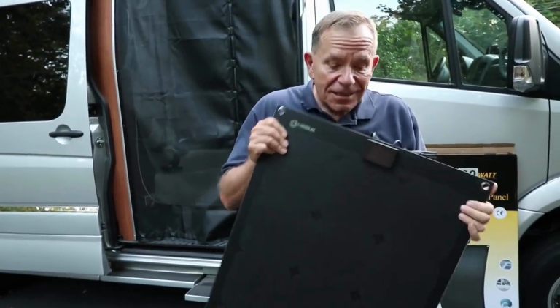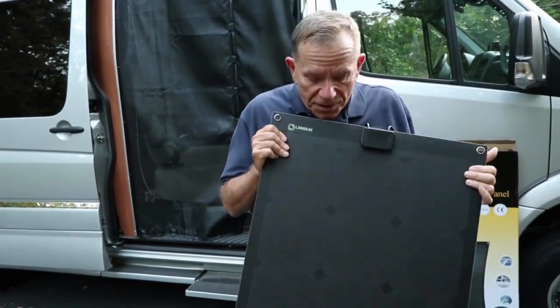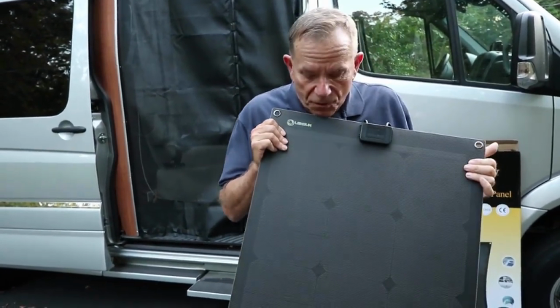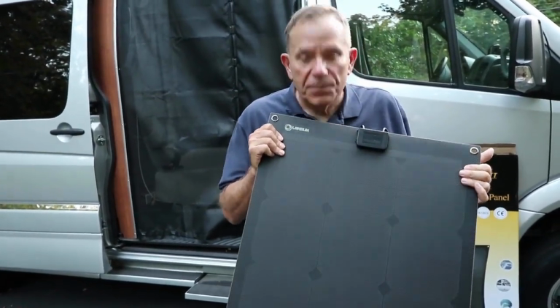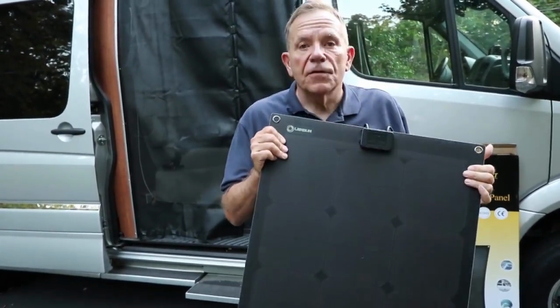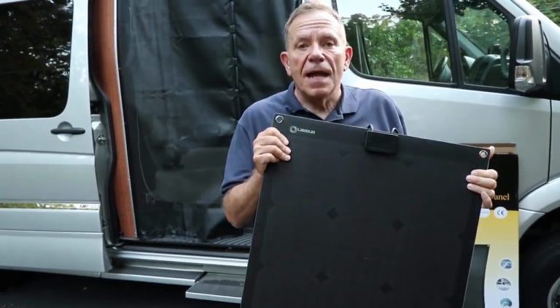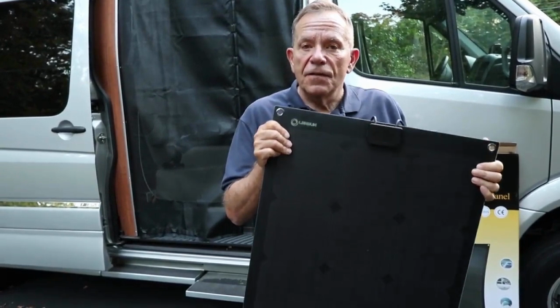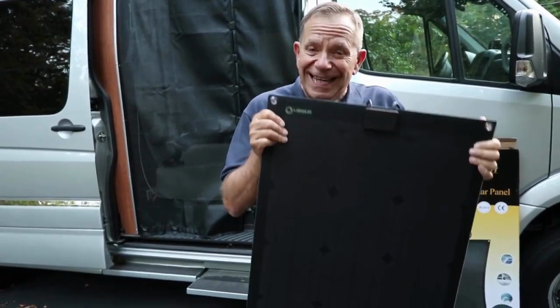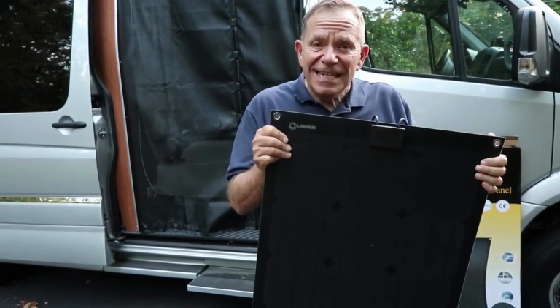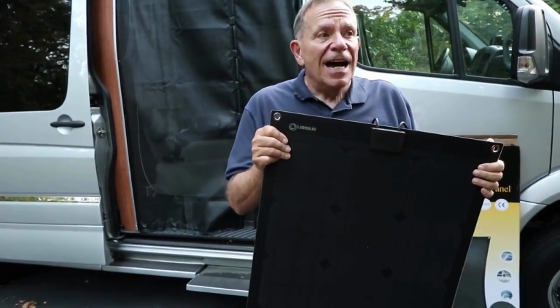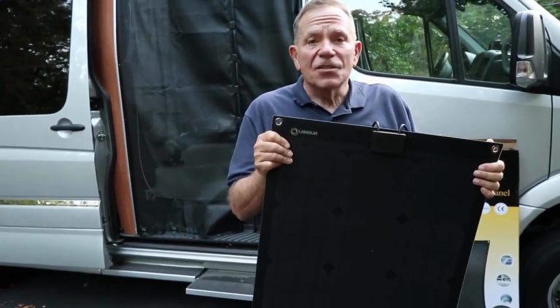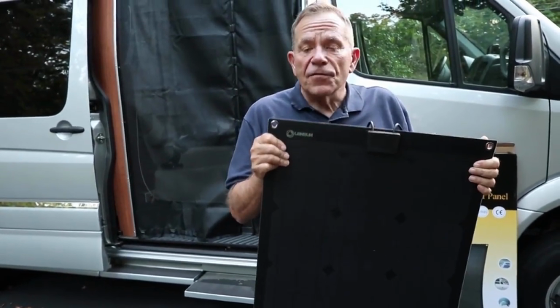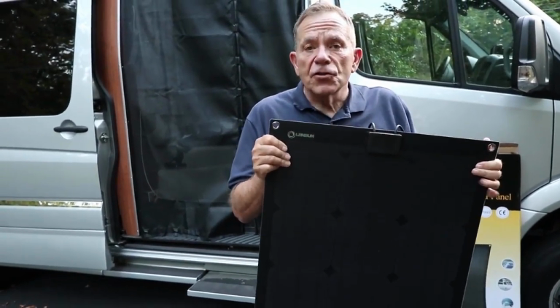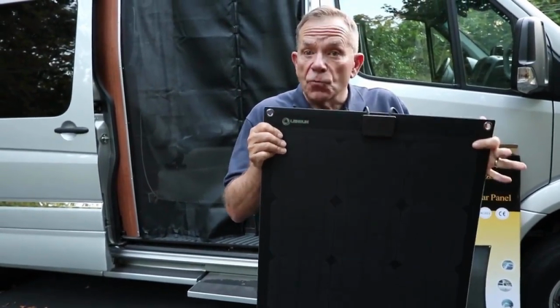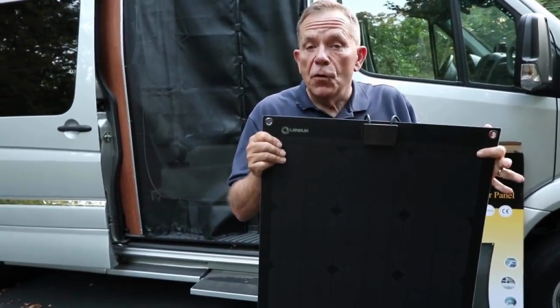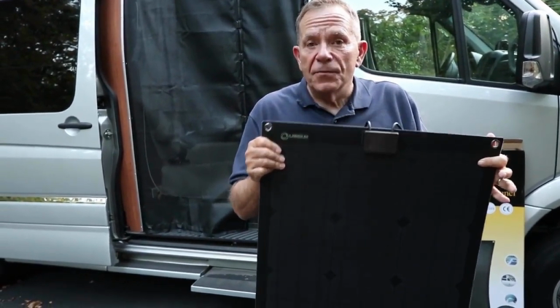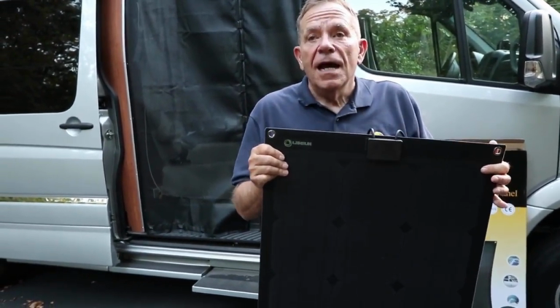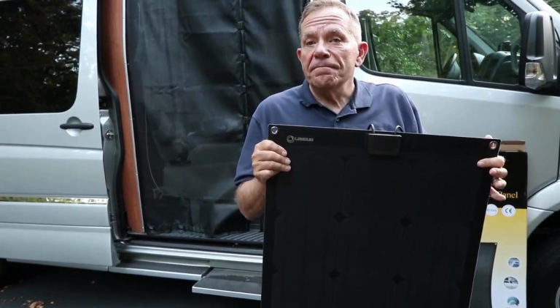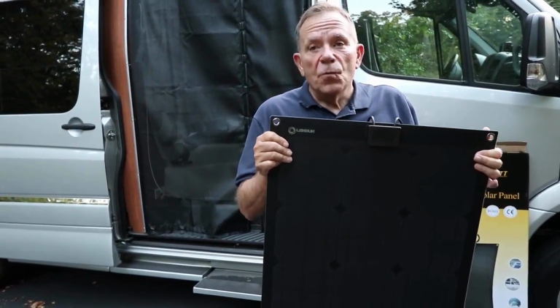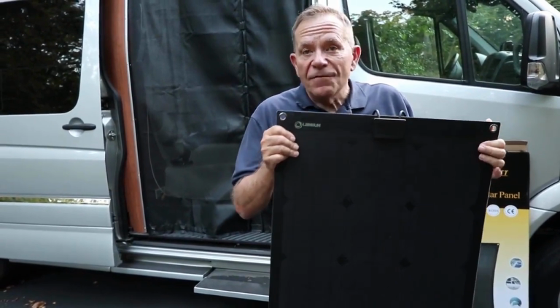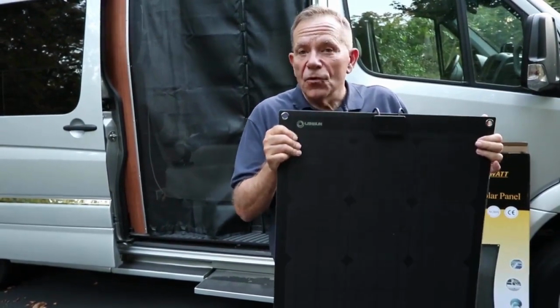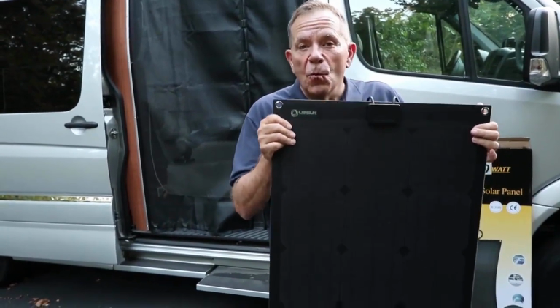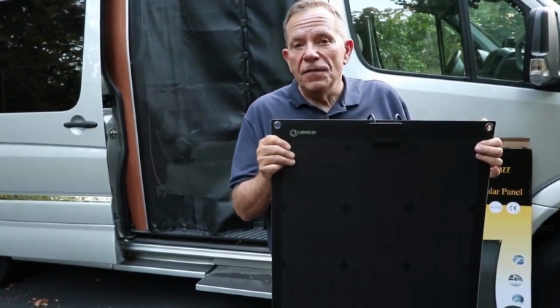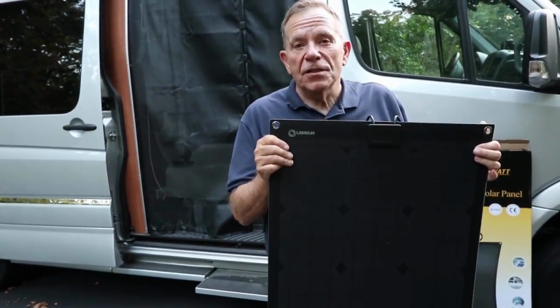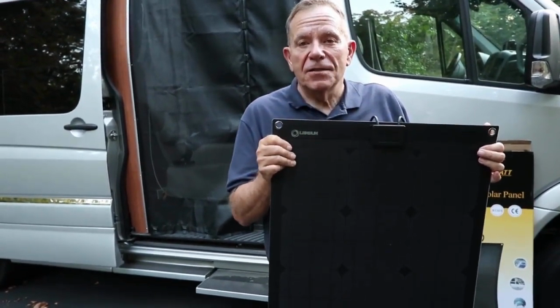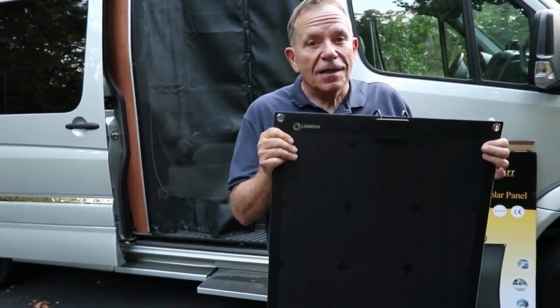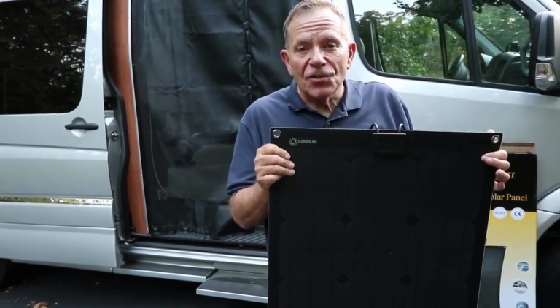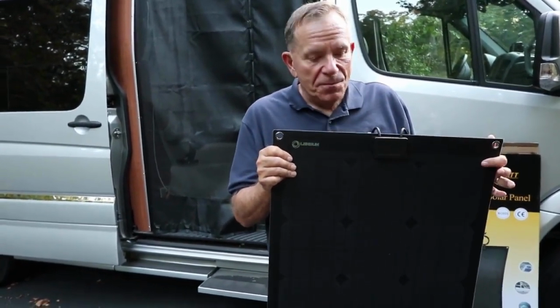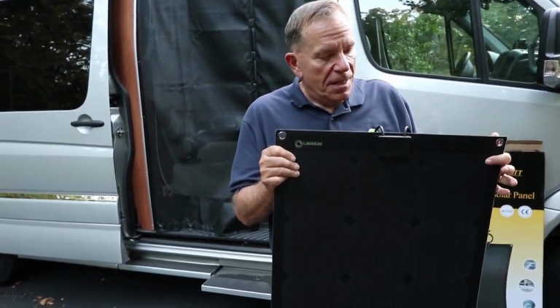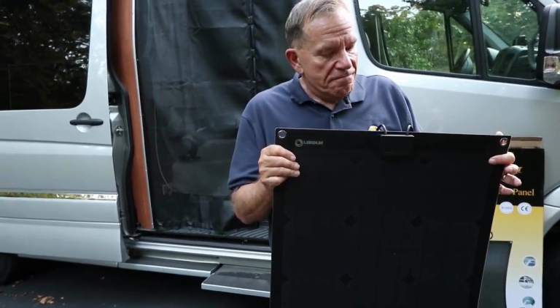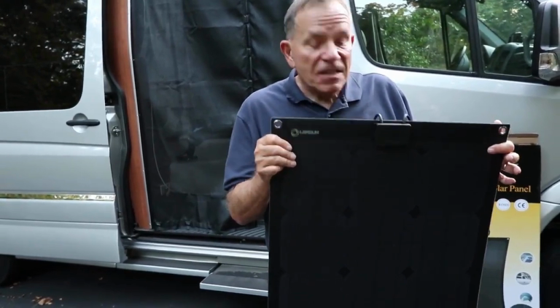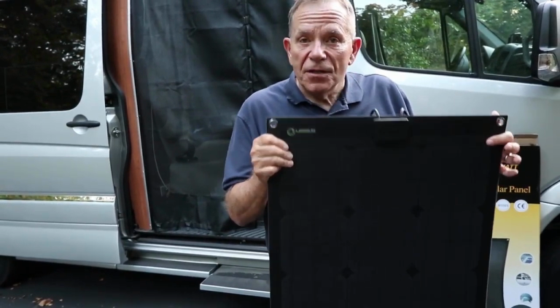All that aside, I think this is a pretty quality piece of equipment. I'll give this a hit — it's great for charging a 12-volt battery. You'd want more than one if you expect to do a lot of charging, but this is pretty good.